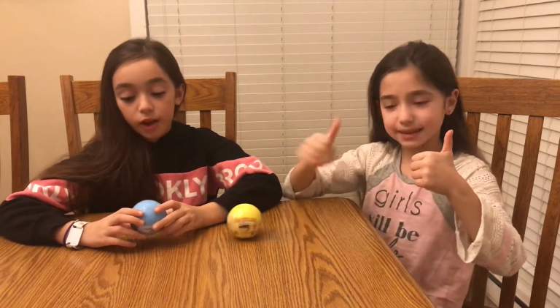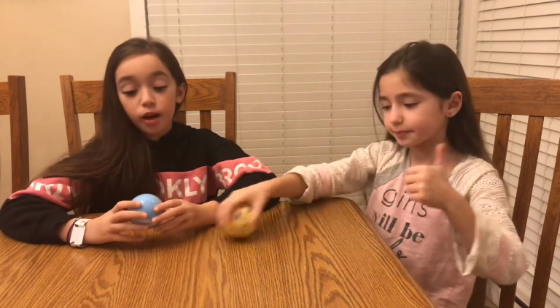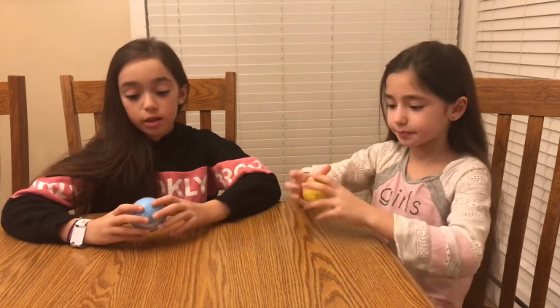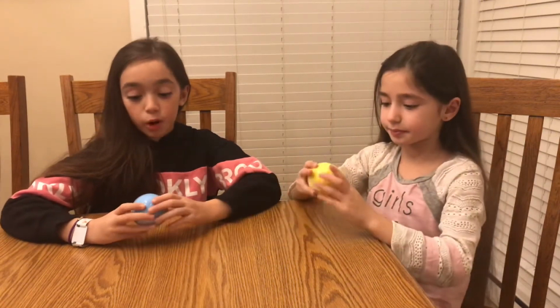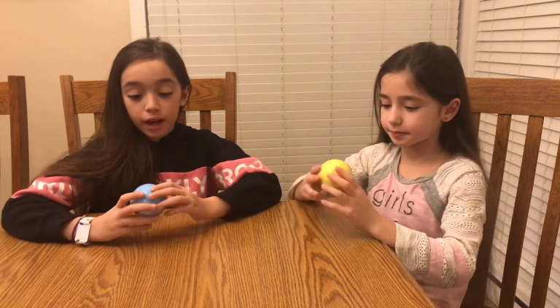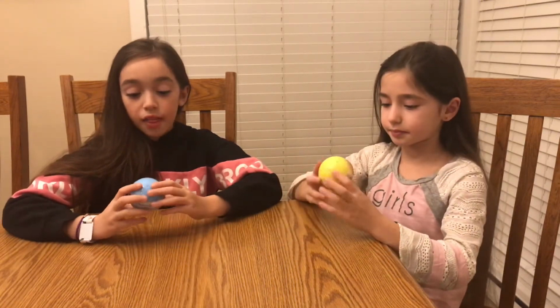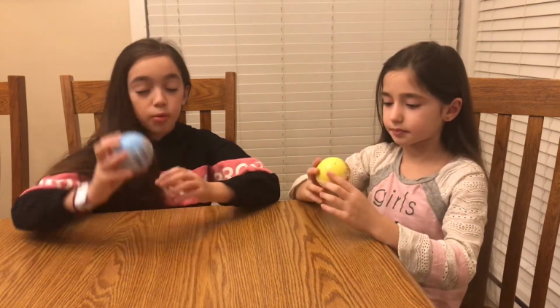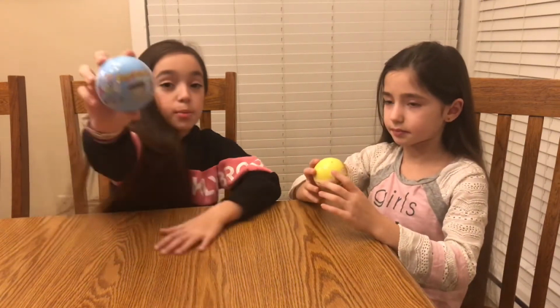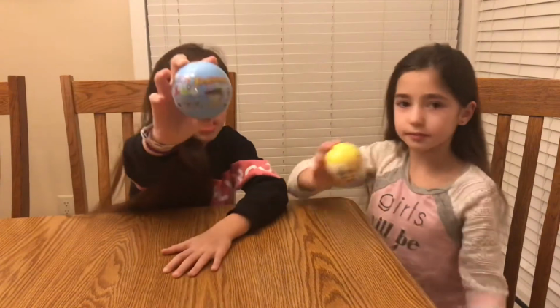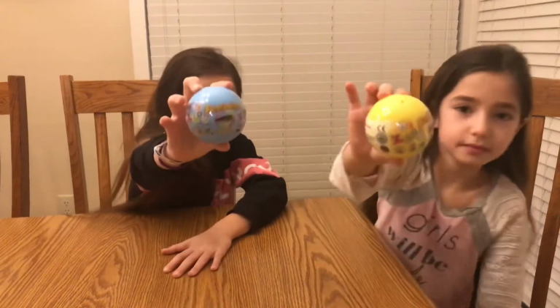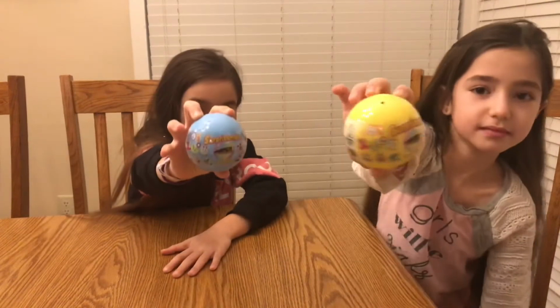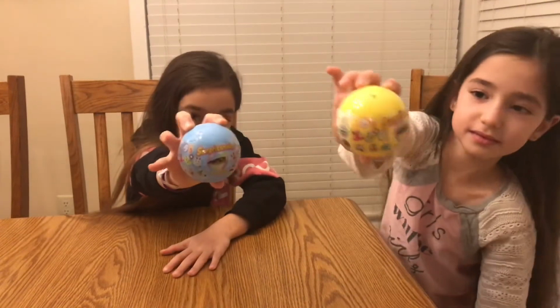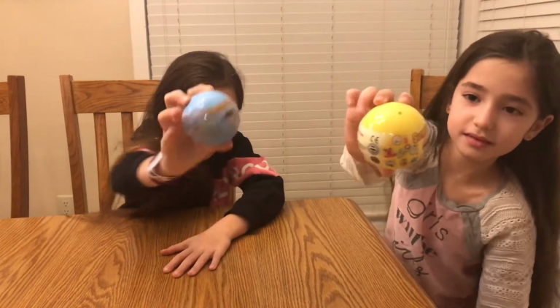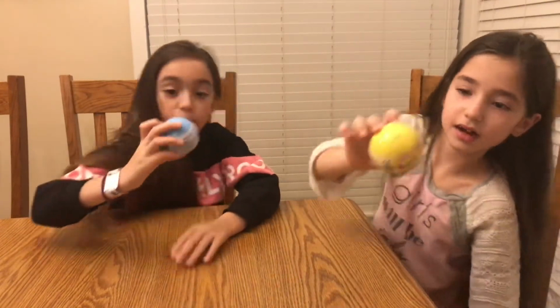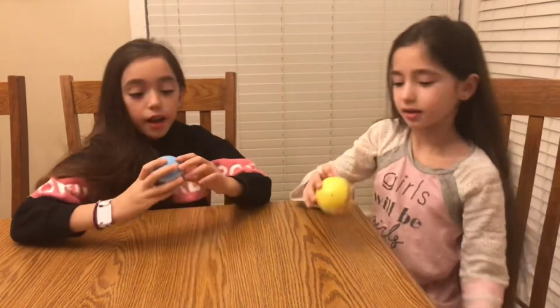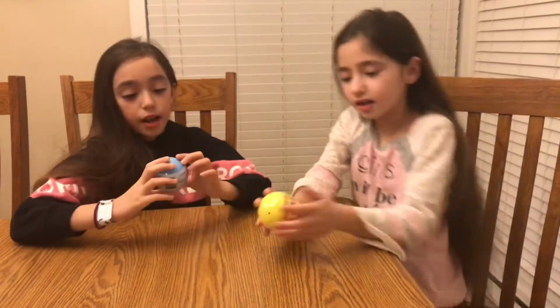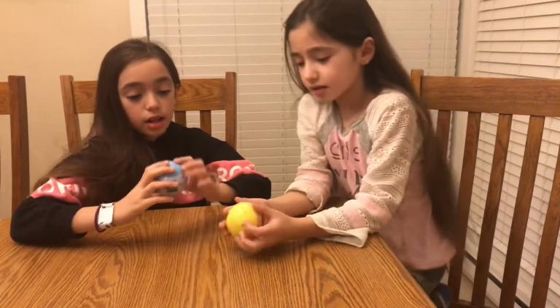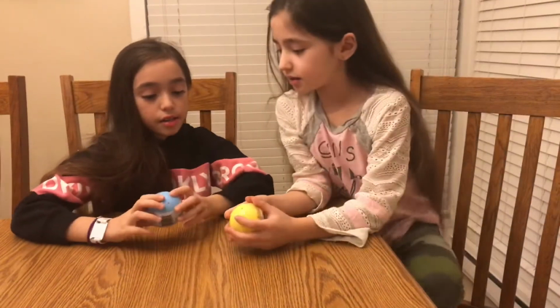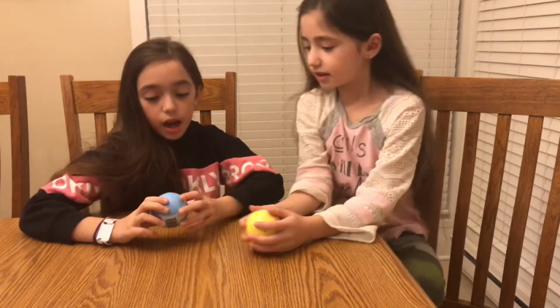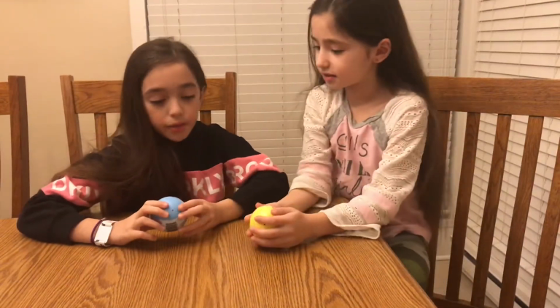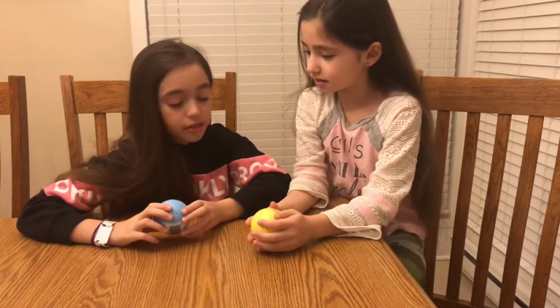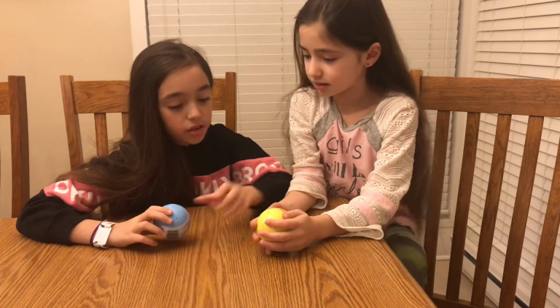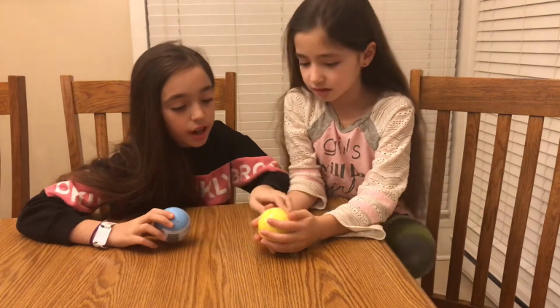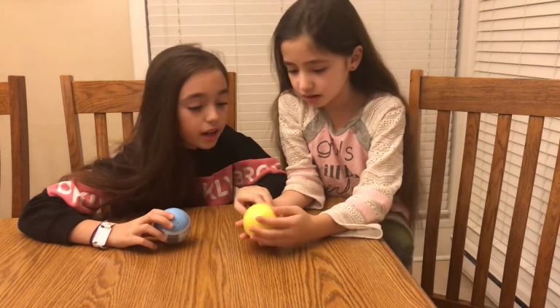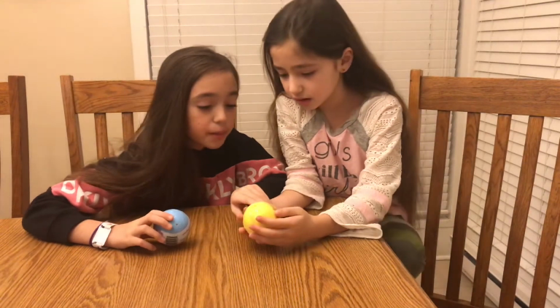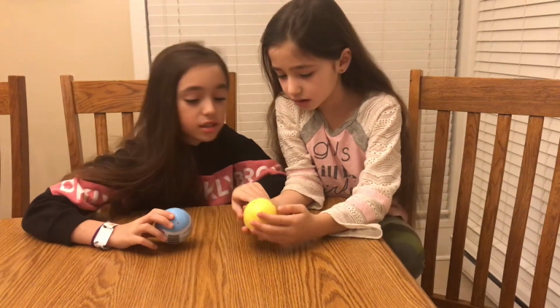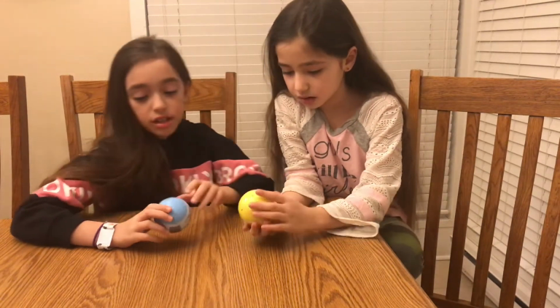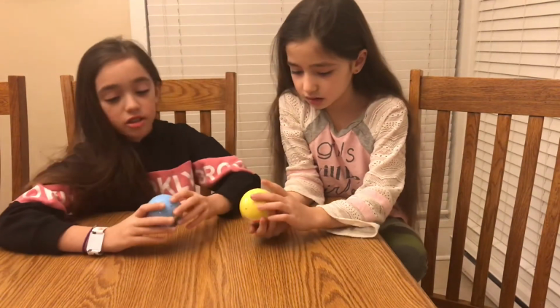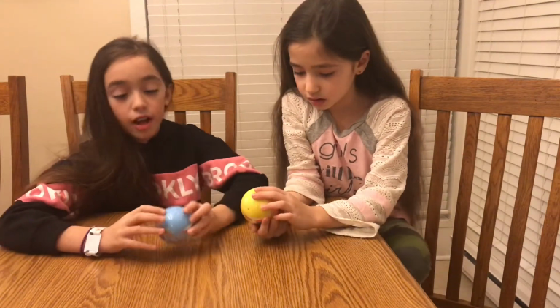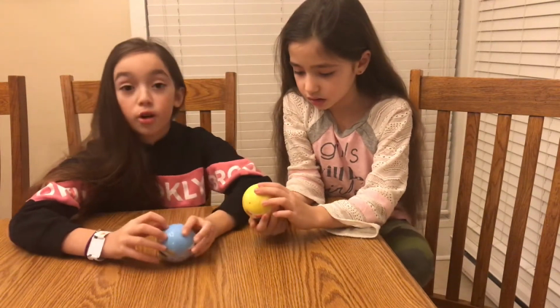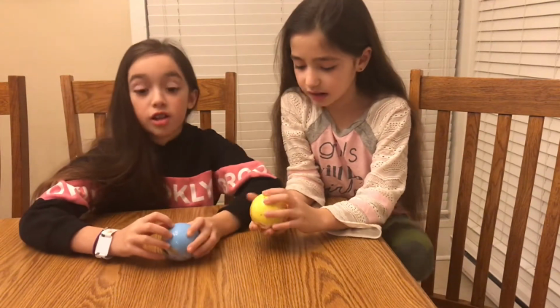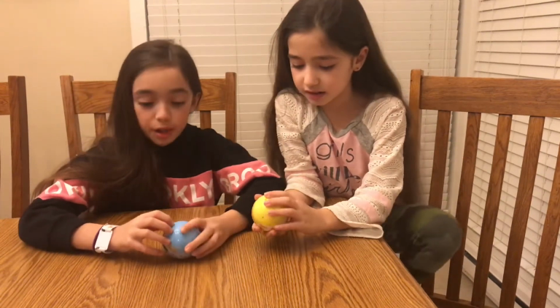So guys, we are going to be opening the Surprise Moles toy. I have Series 3 and I think Mia has Series 3 too, and we're going to start opening it.